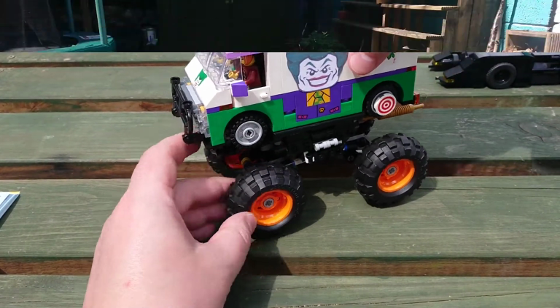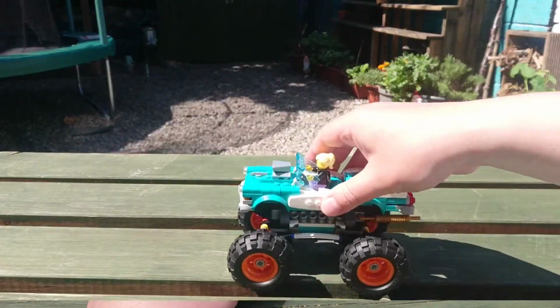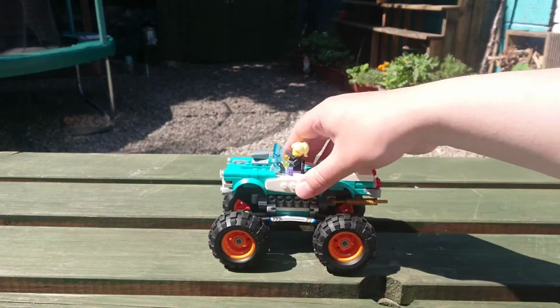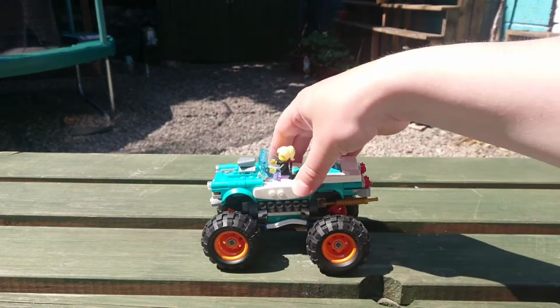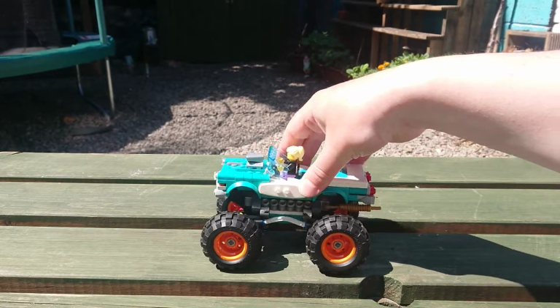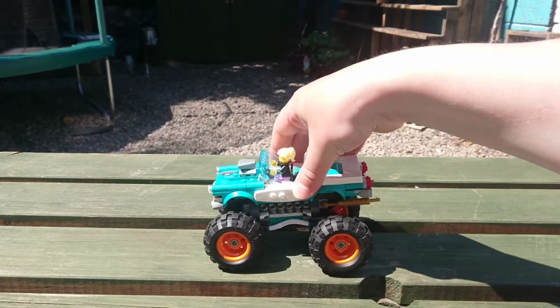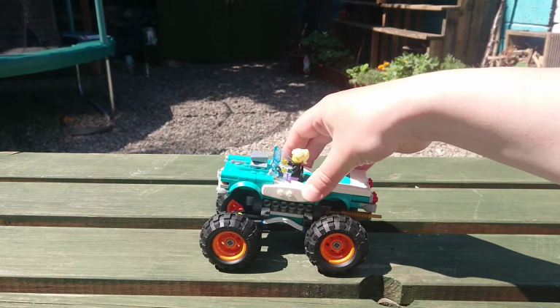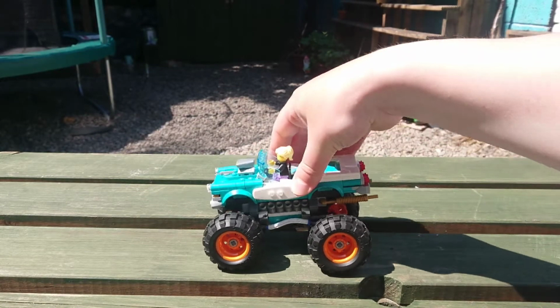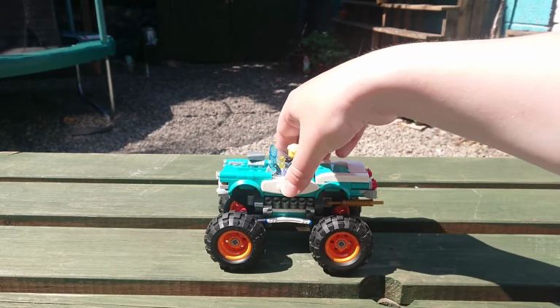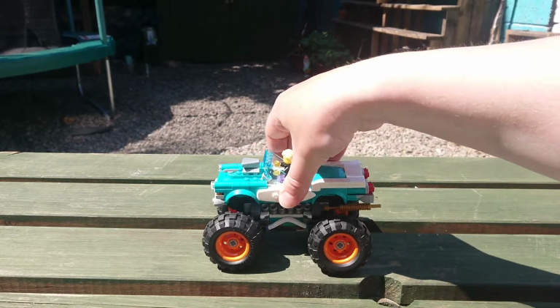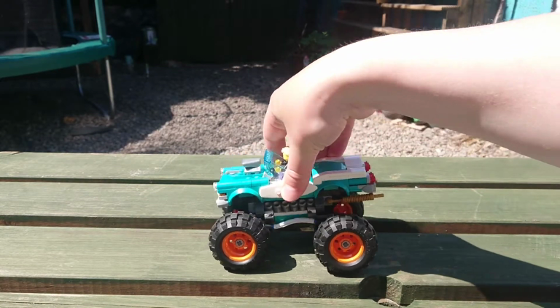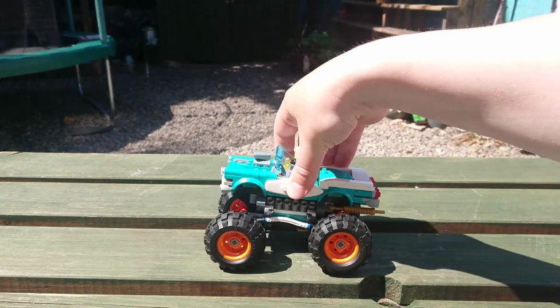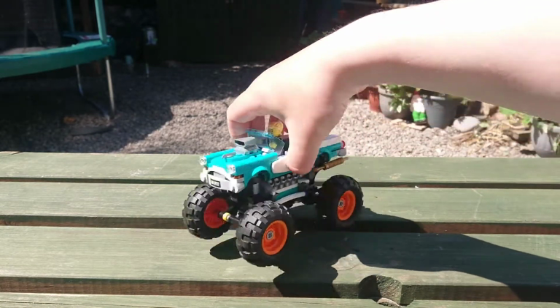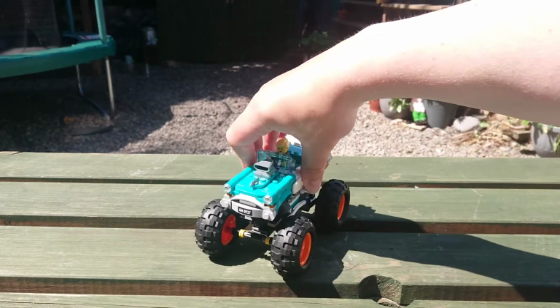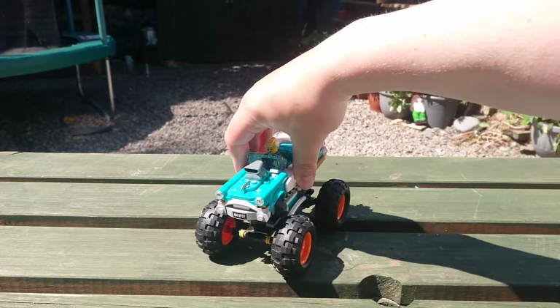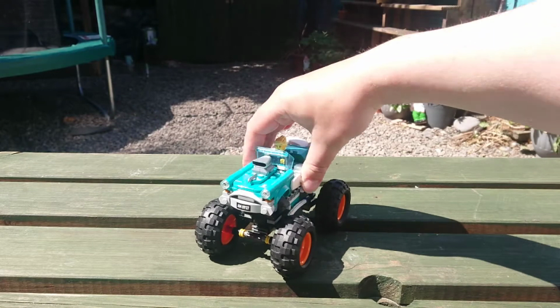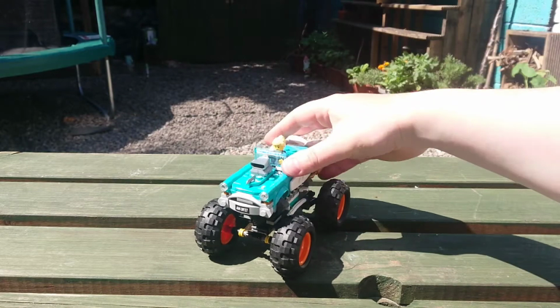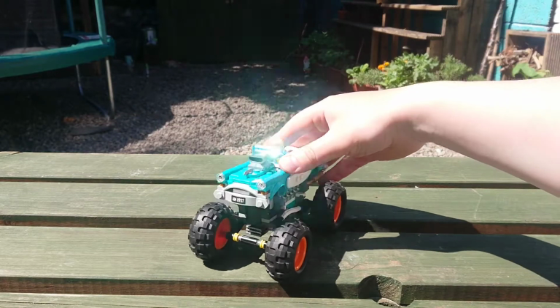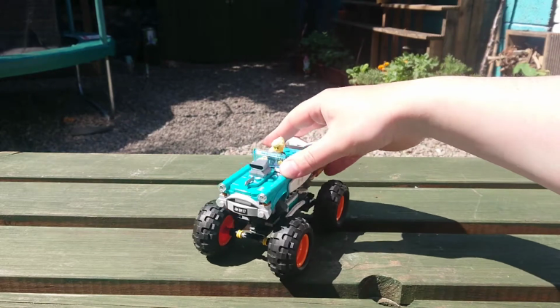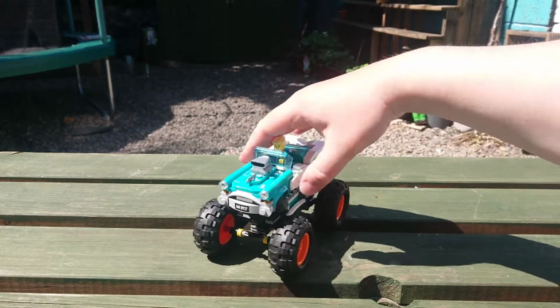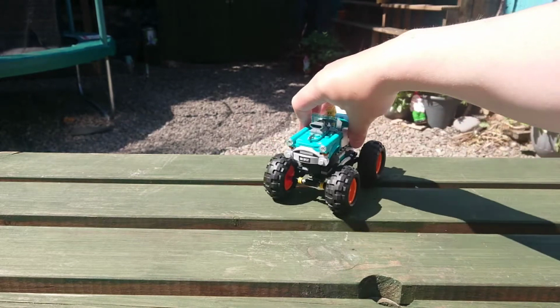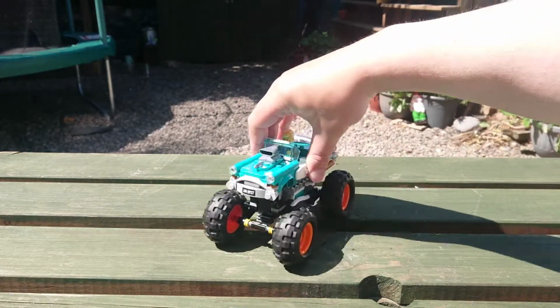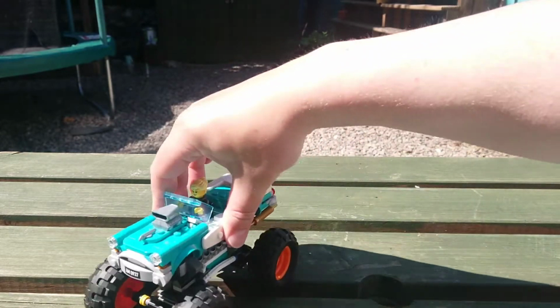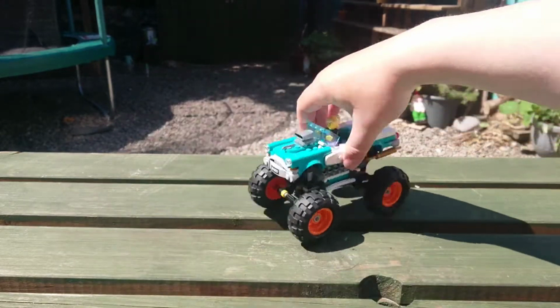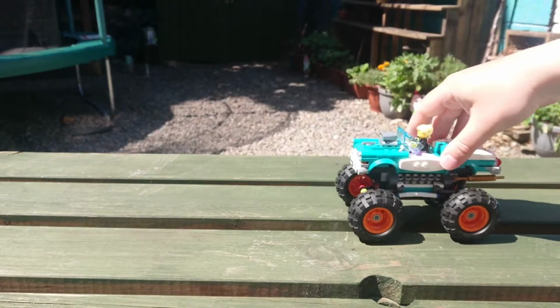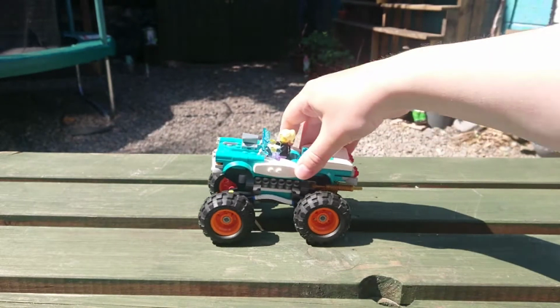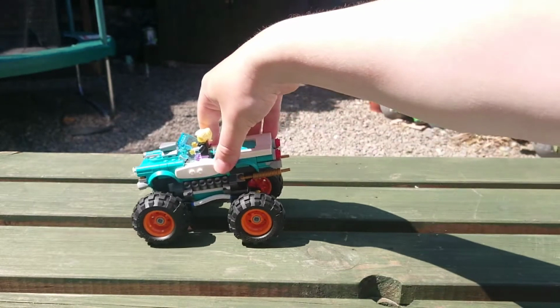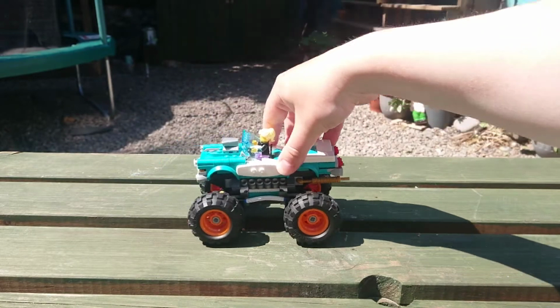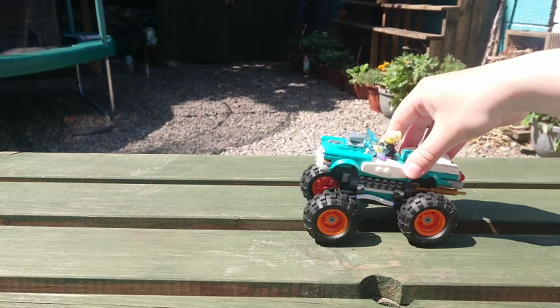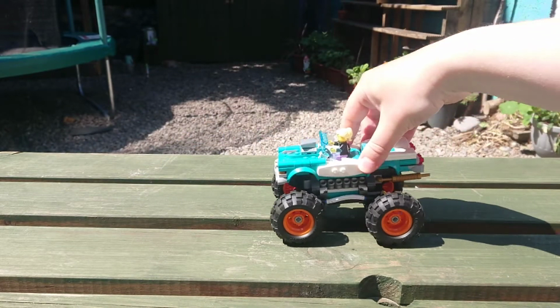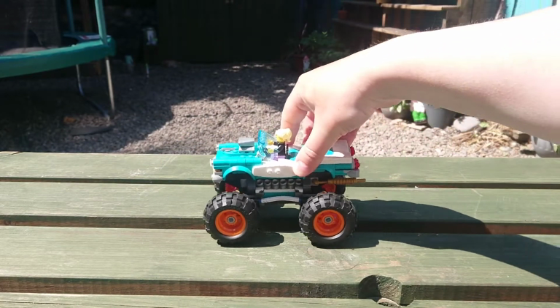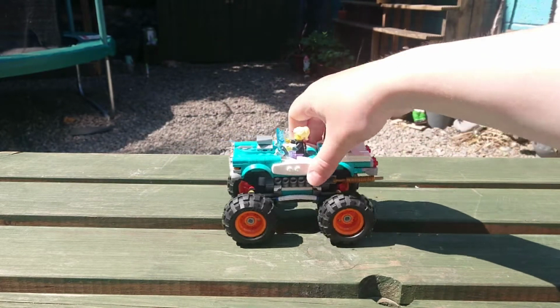That suspension is something that really adds playability to this MOC as well. It's really fun to just drive it about and nudge it along. It's so flexible and durable — brilliant.